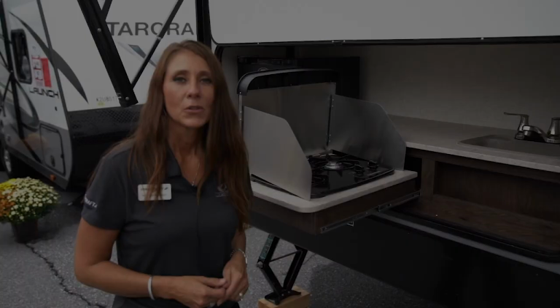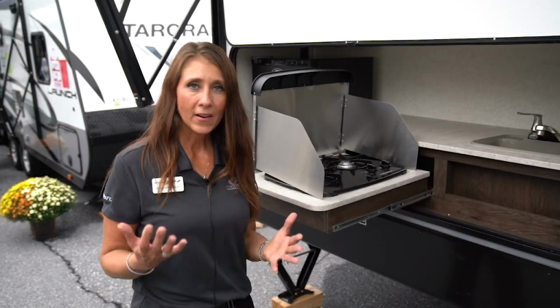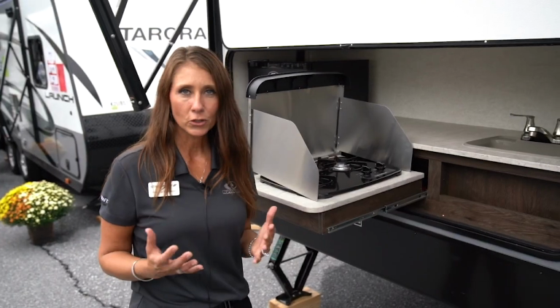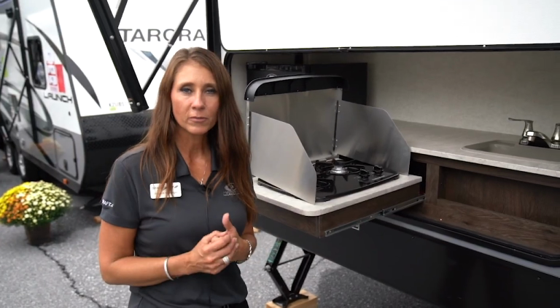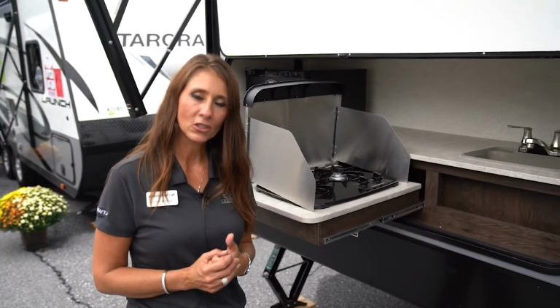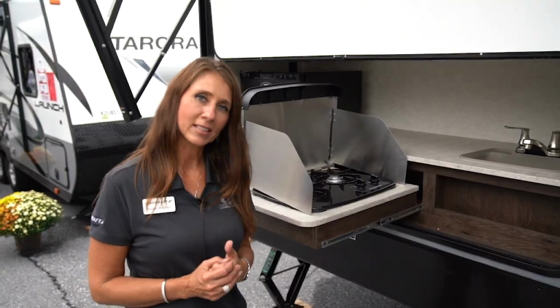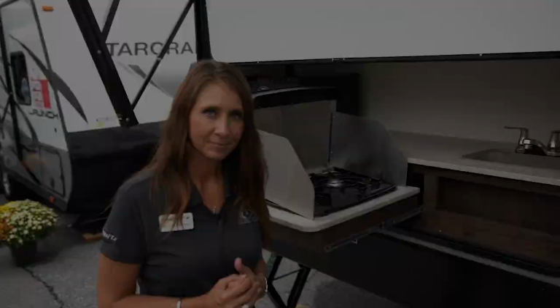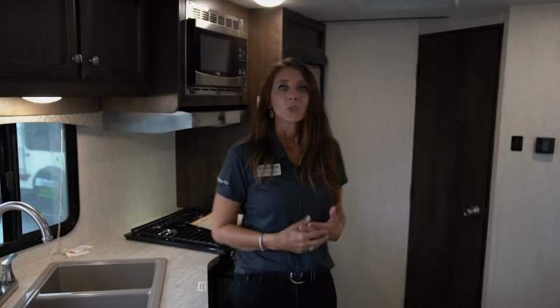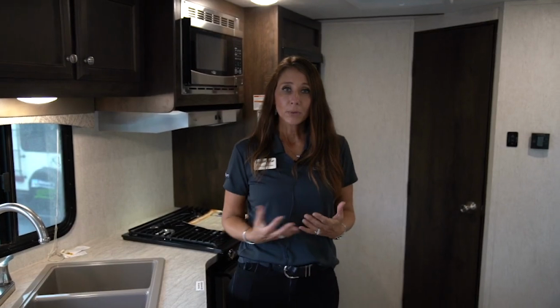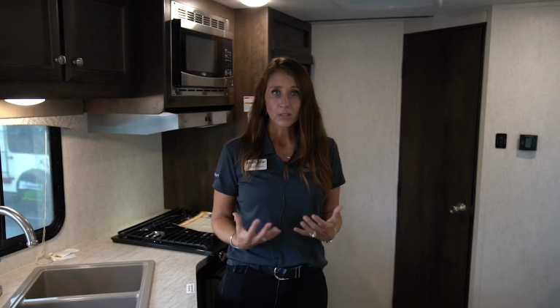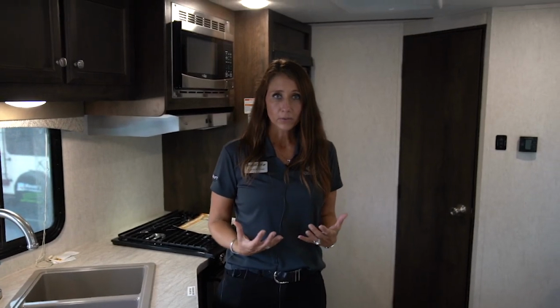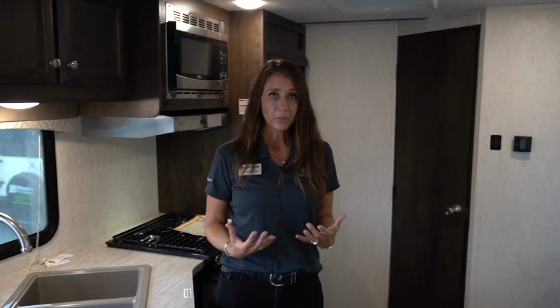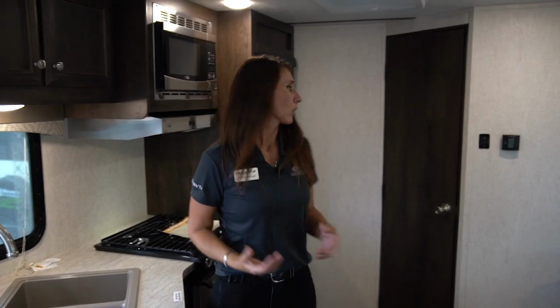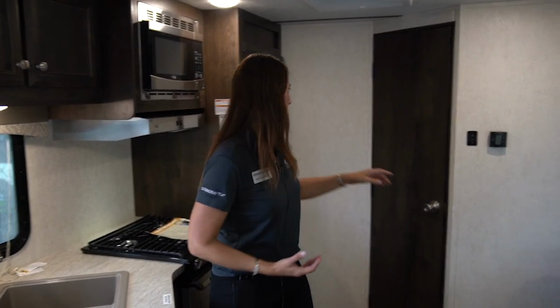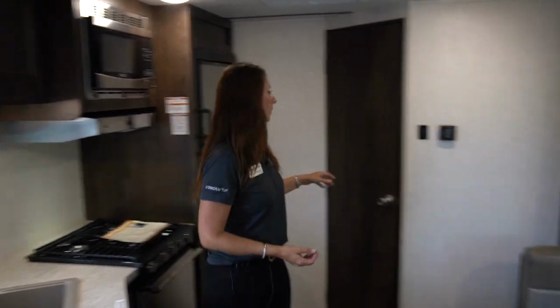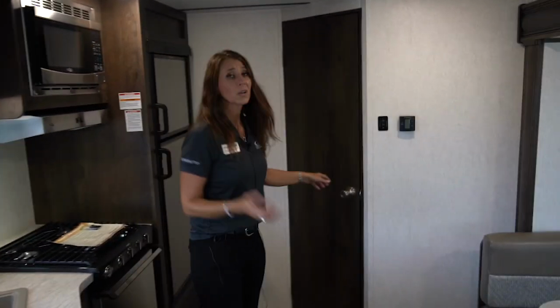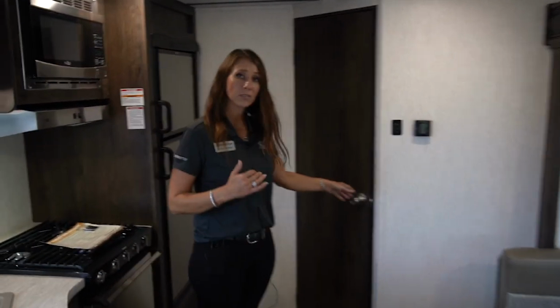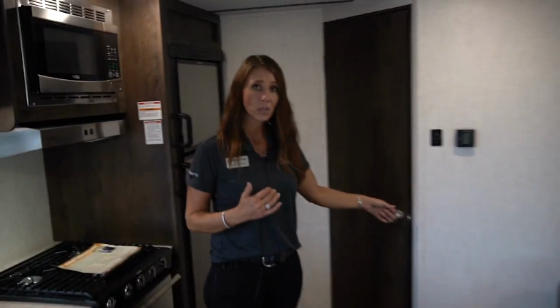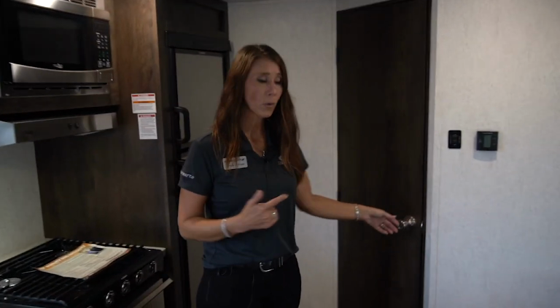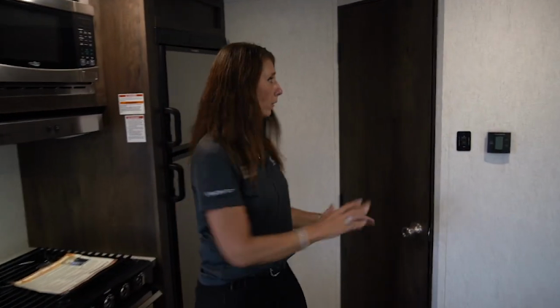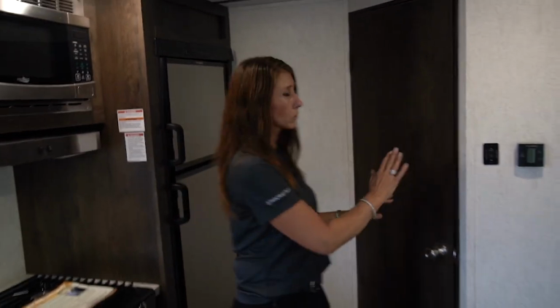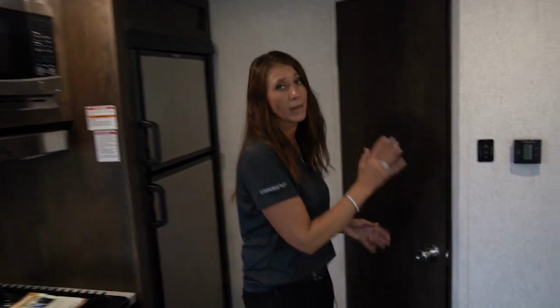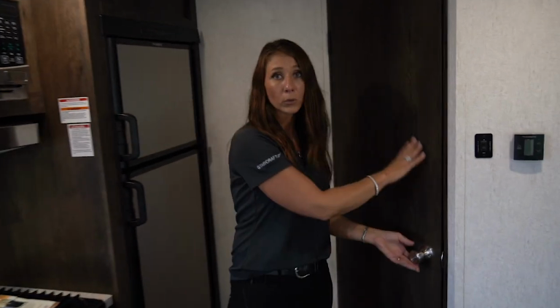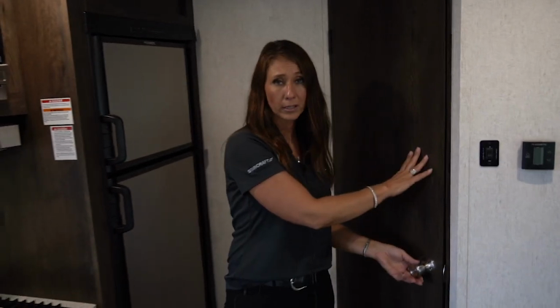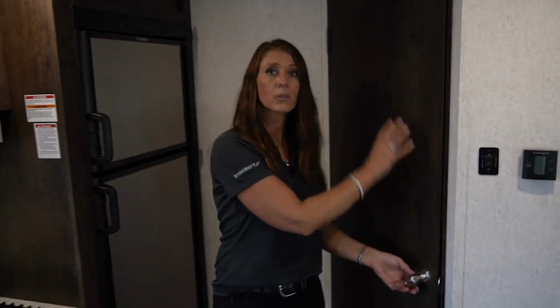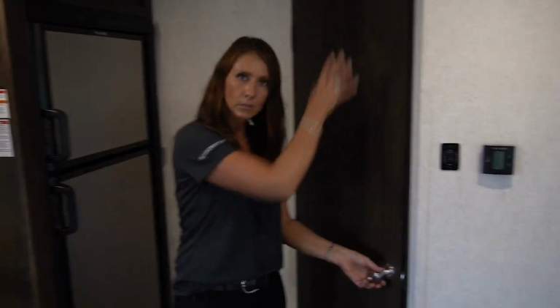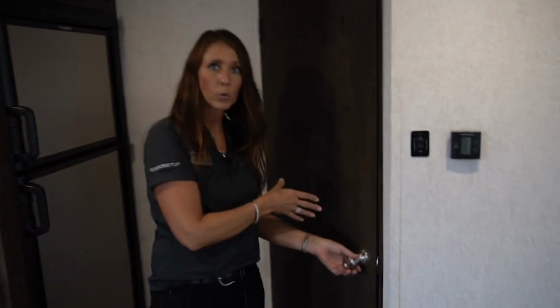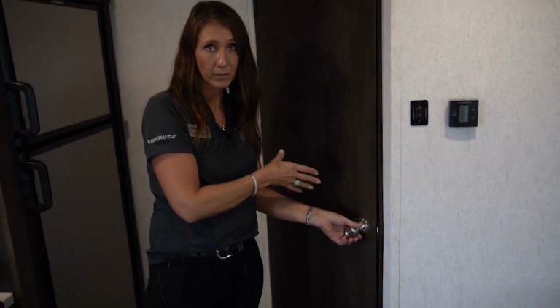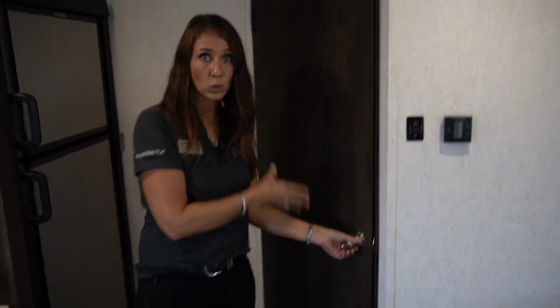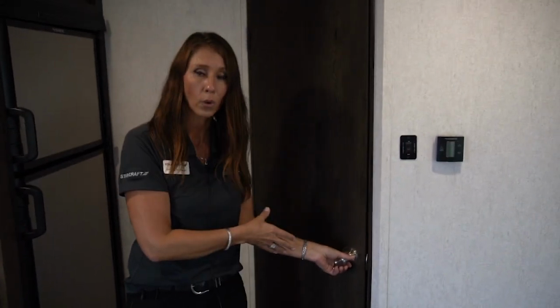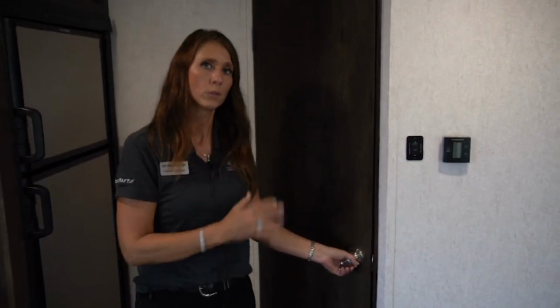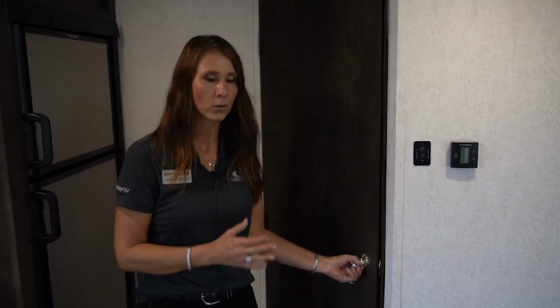So now I'd like to show you some features on the inside. Here we are inside the 31BHS. One of the key features is we have a bunk room back here with a privacy door — no curtain.